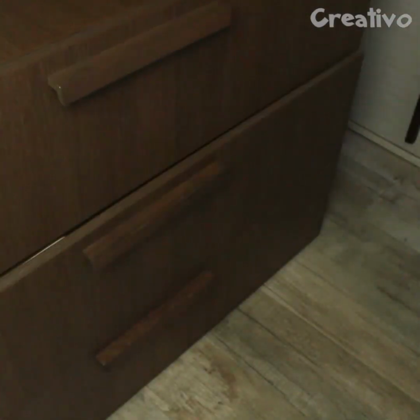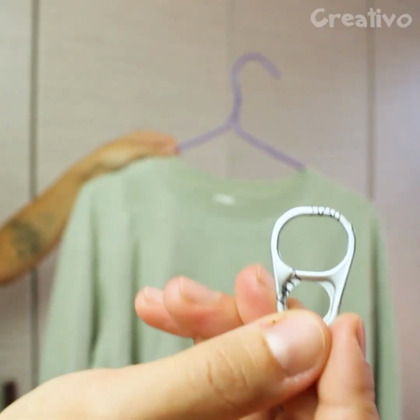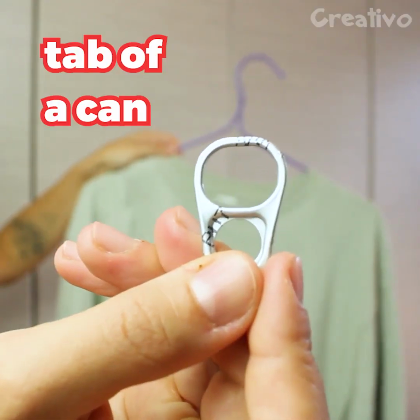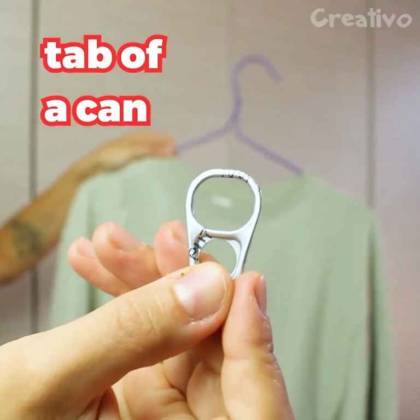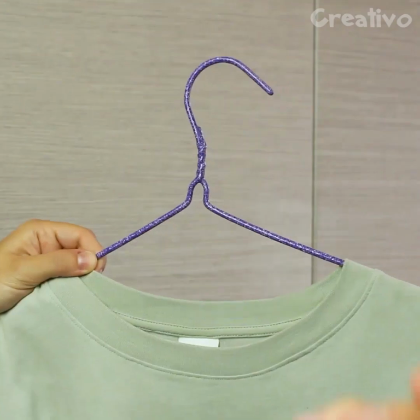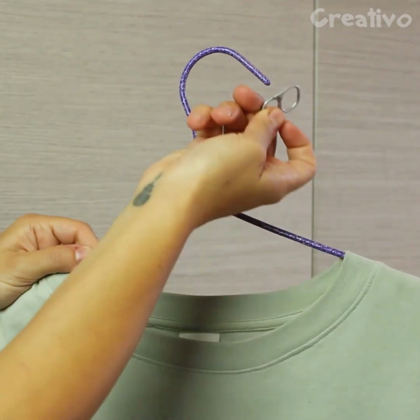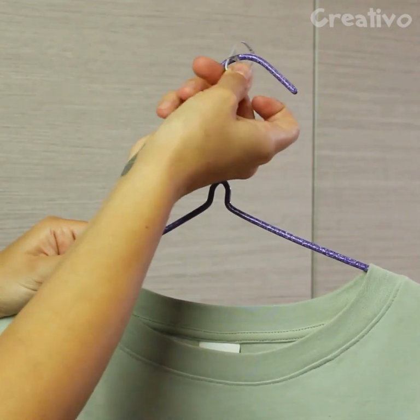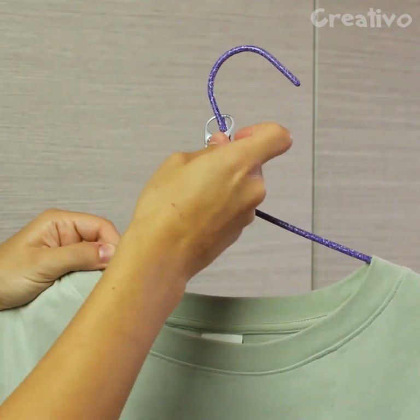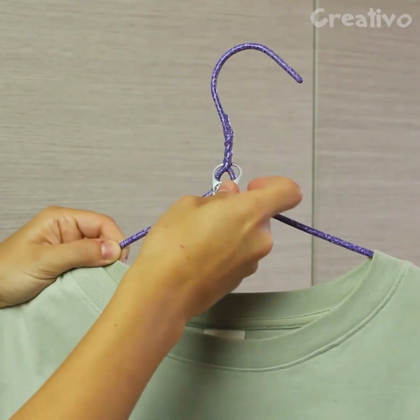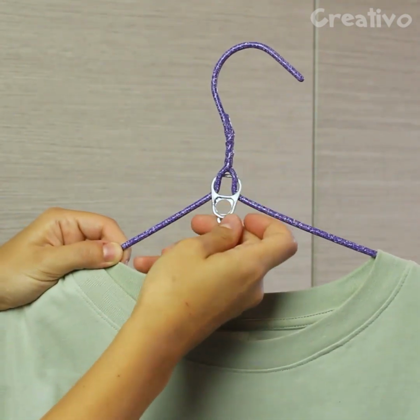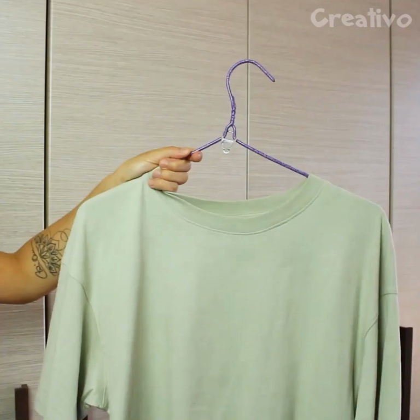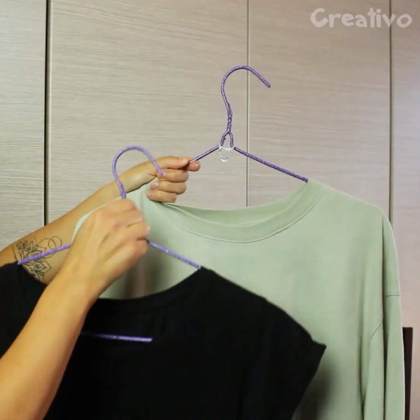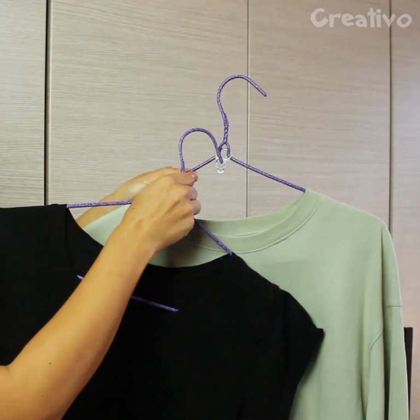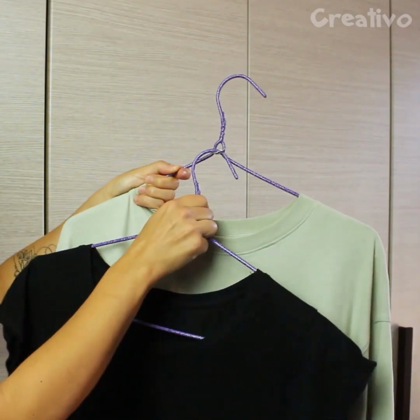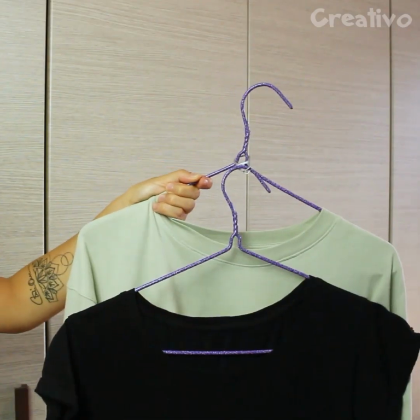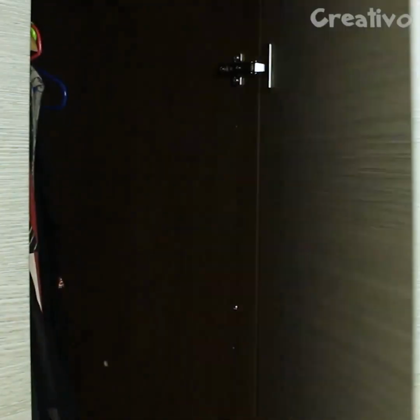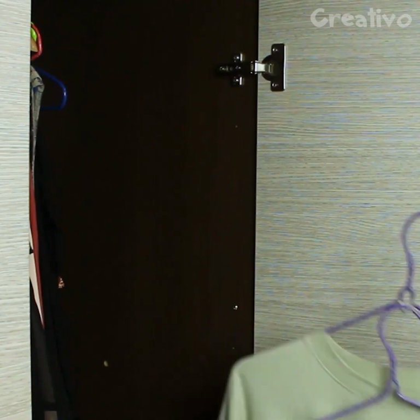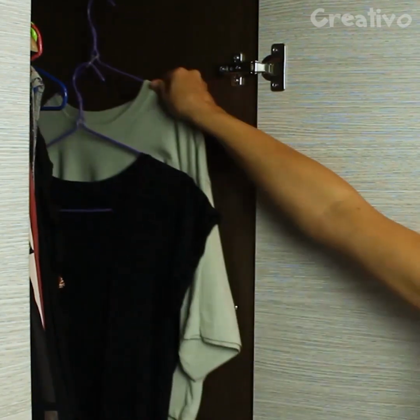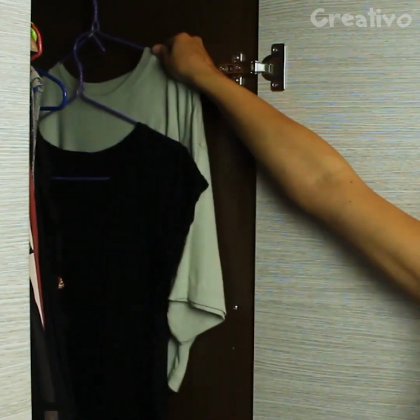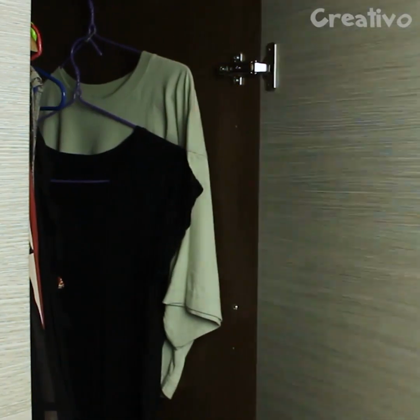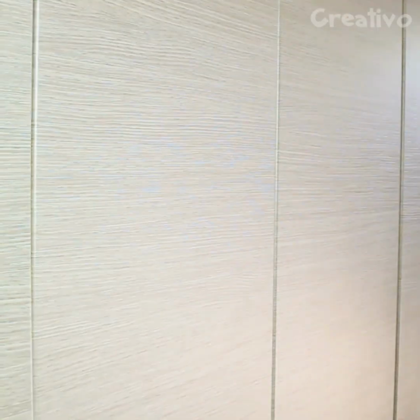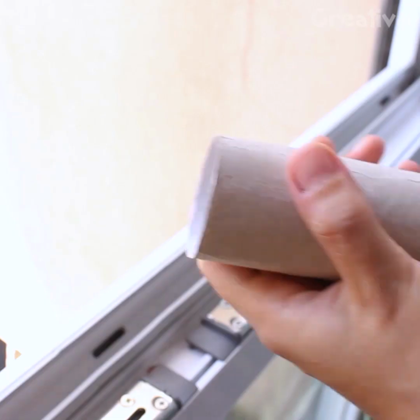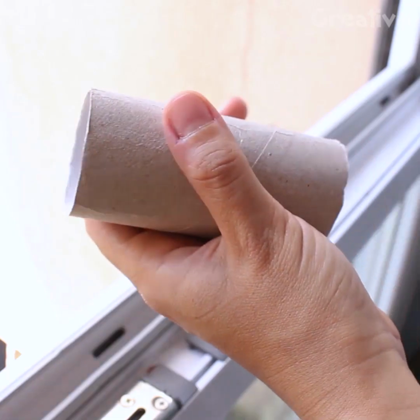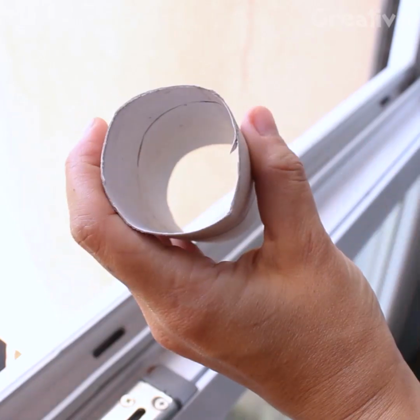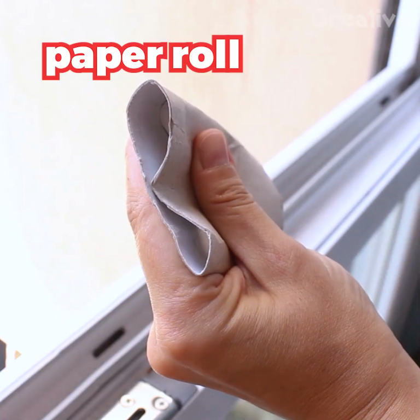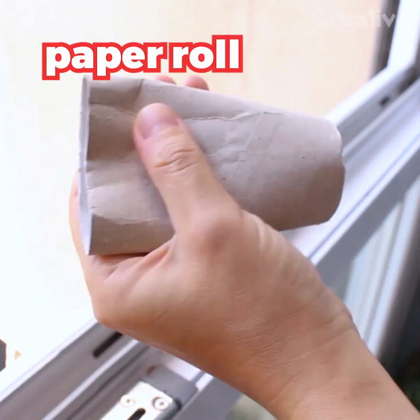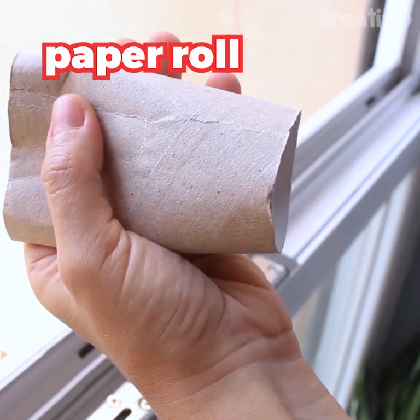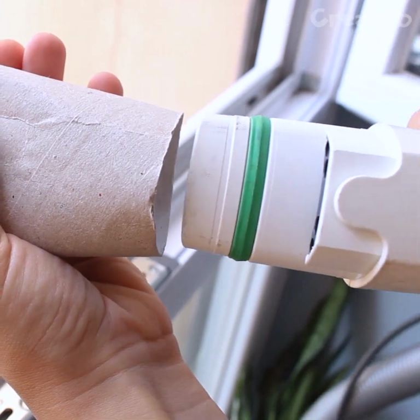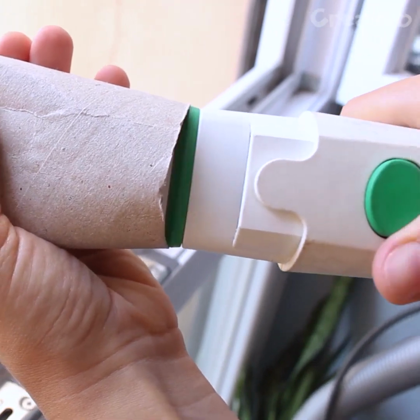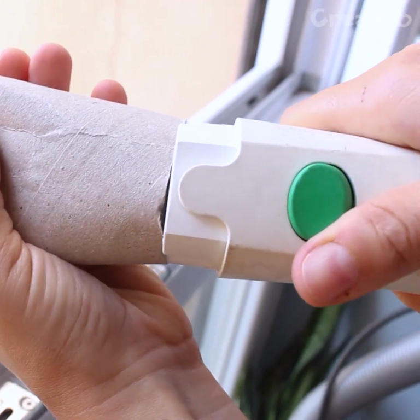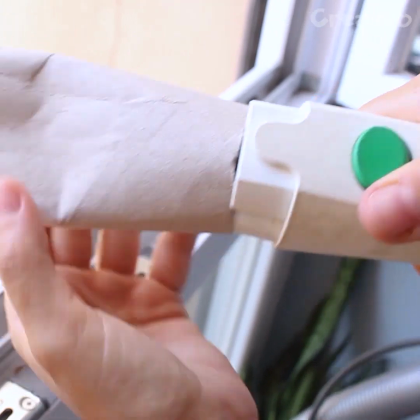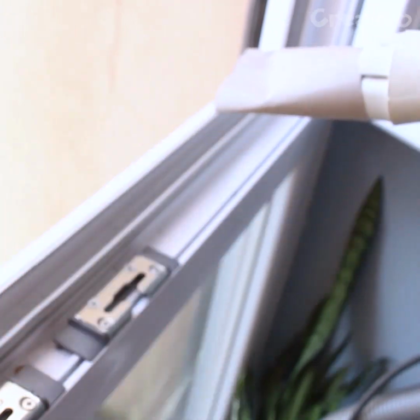Use the tab of a can to save space in the closet. A simple paper roll will help you vacuum in hard to reach places.